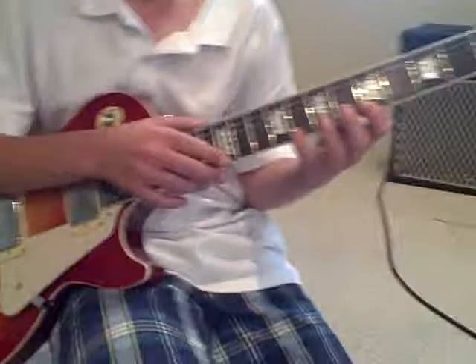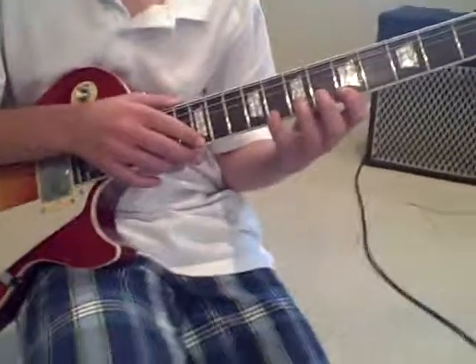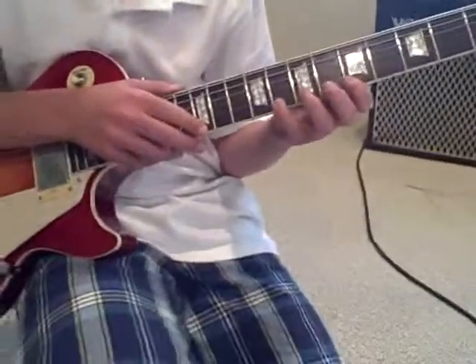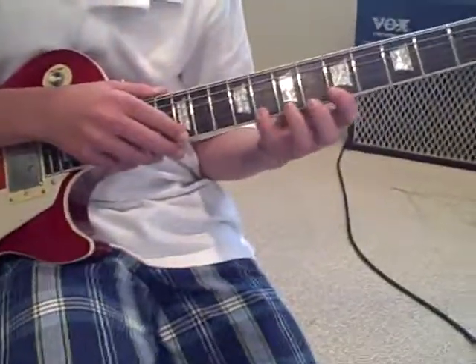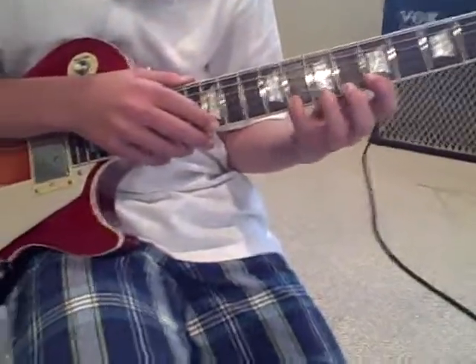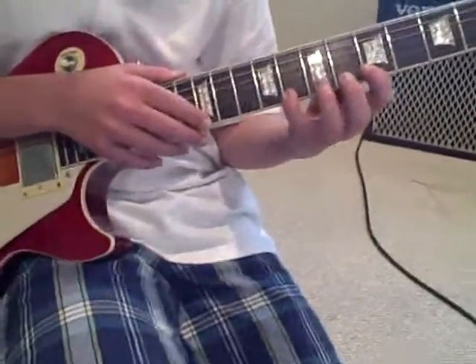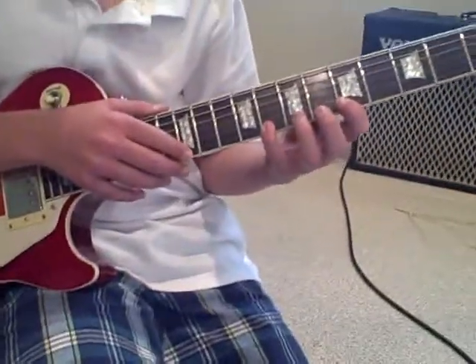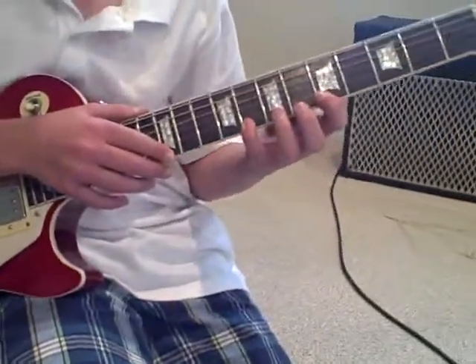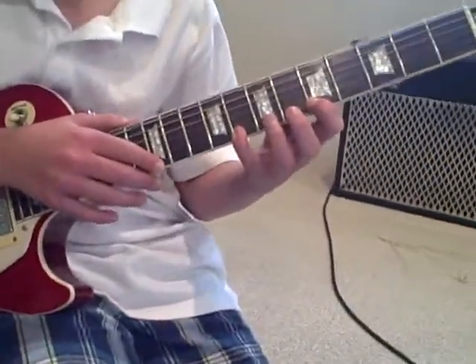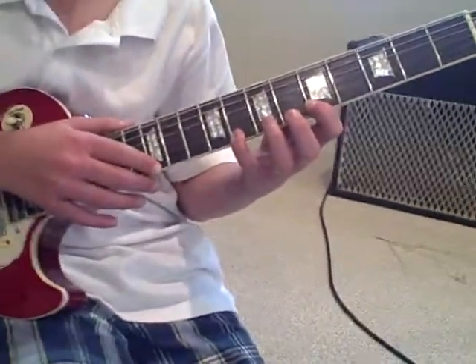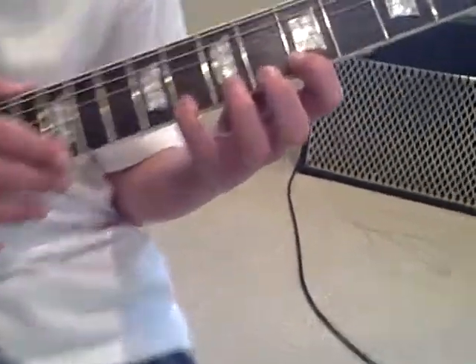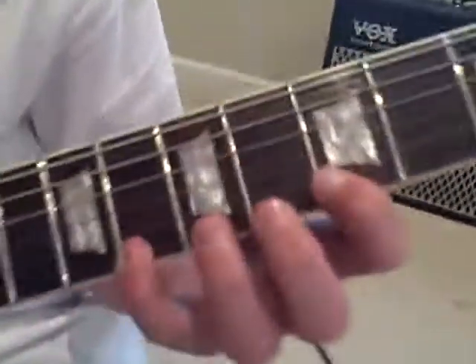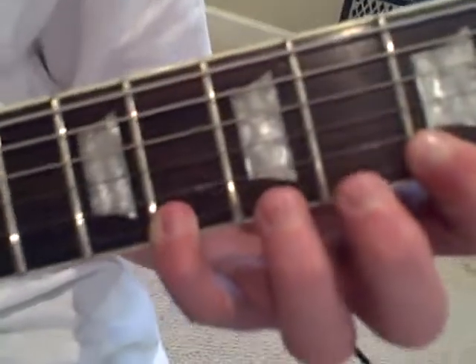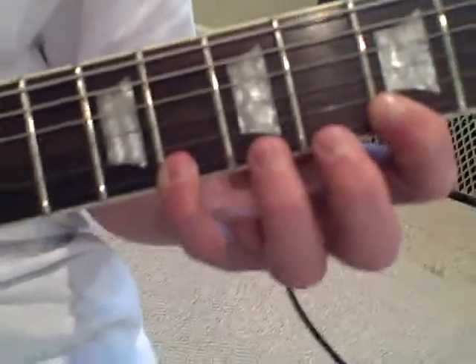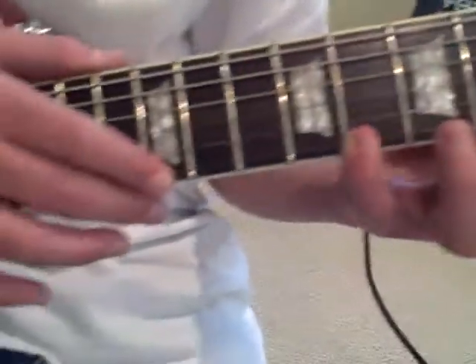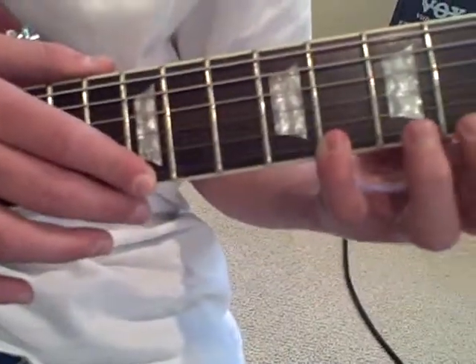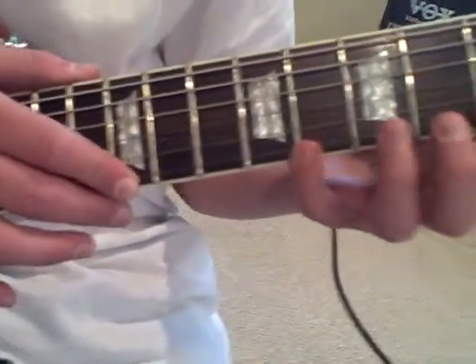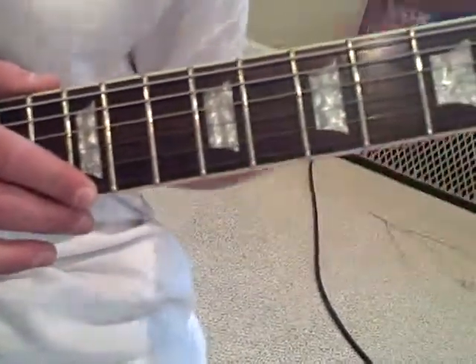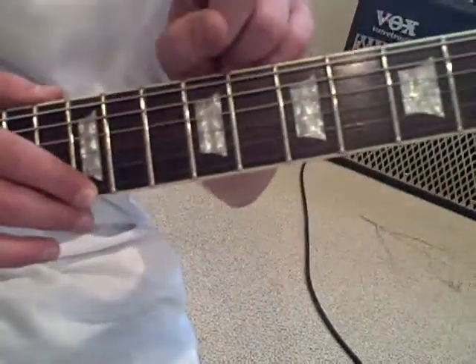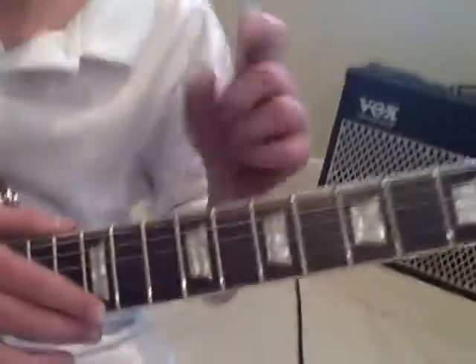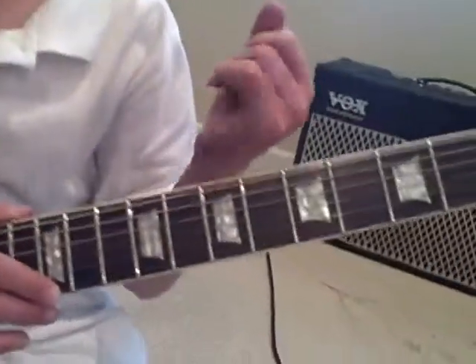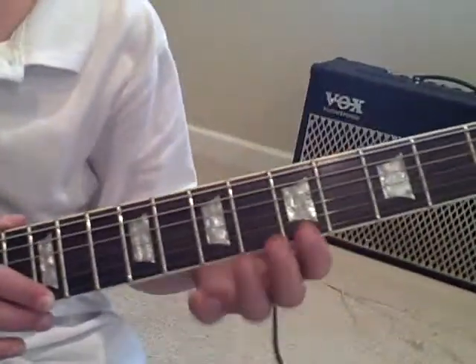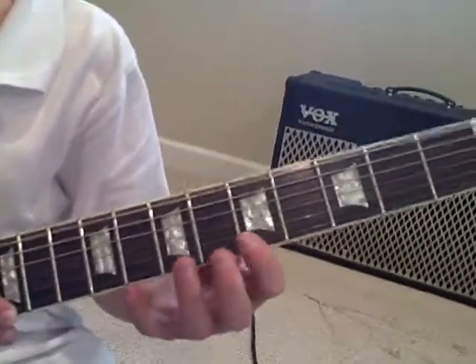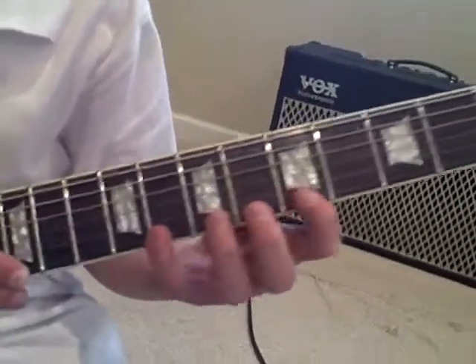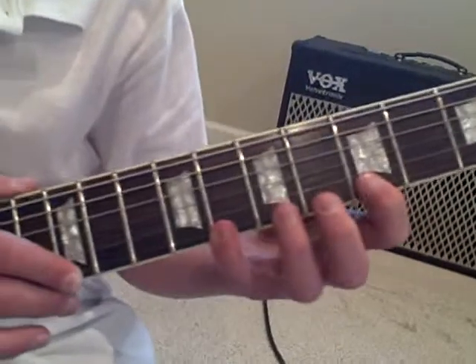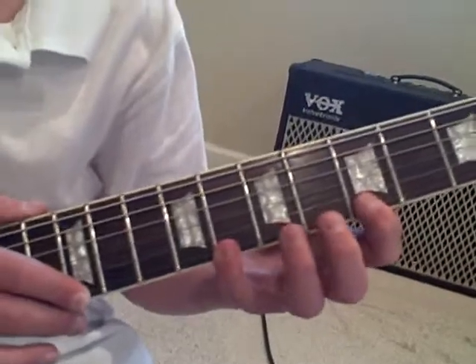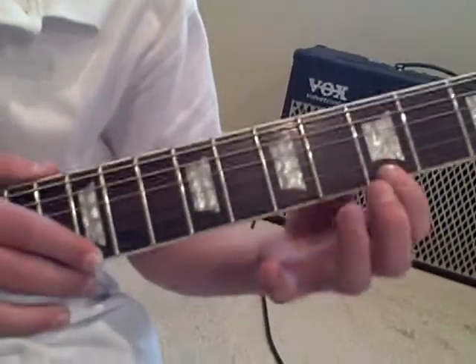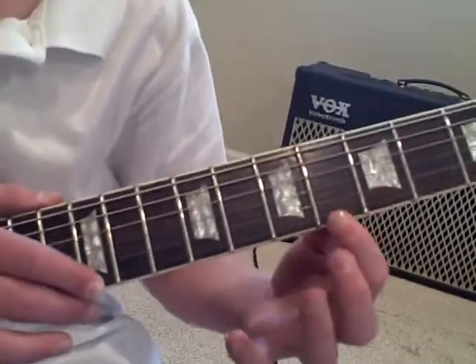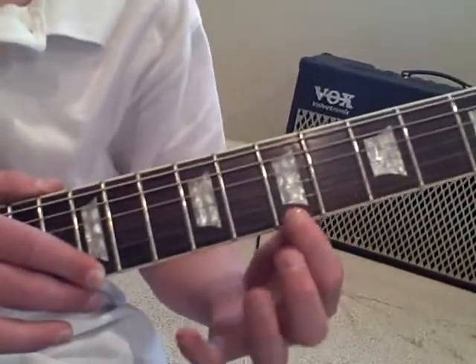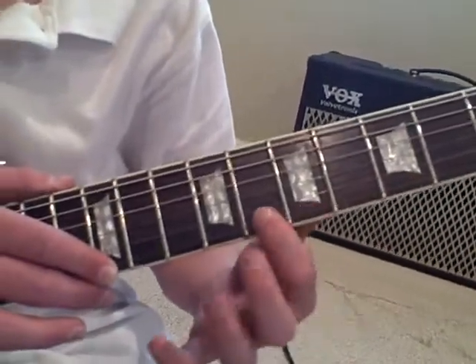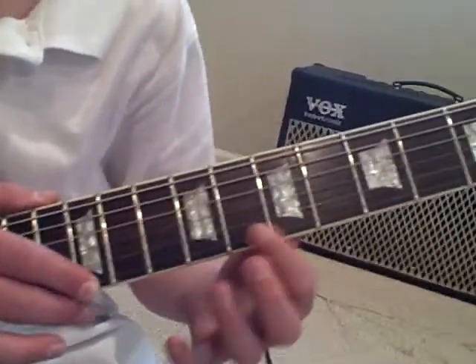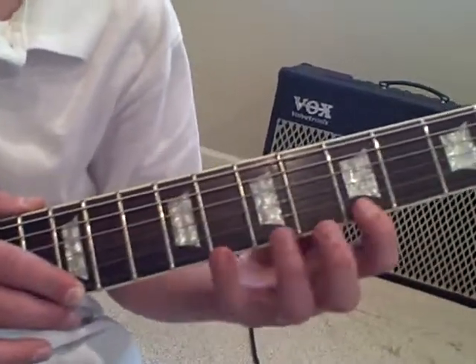We're going to teach you how to tap. What you do is you usually want to take your pointer finger and your pinky and spread them one, two, three, four frets apart.